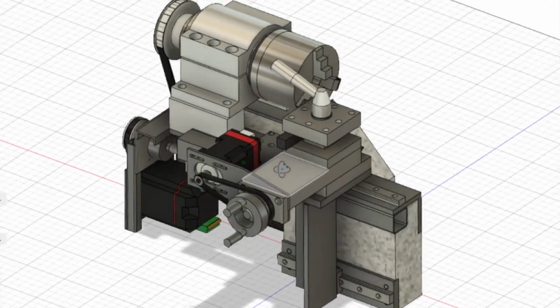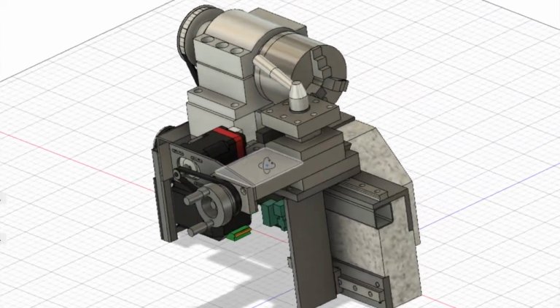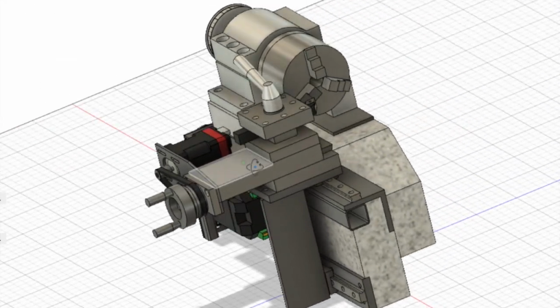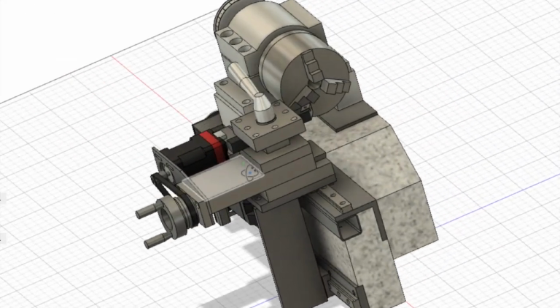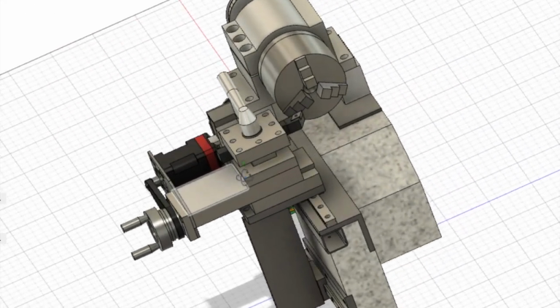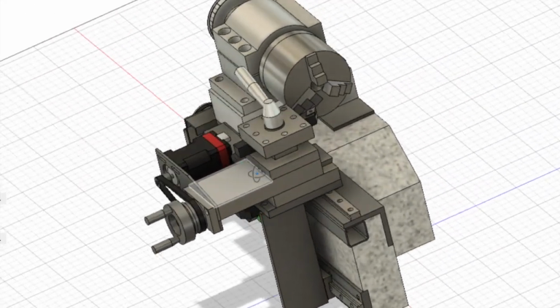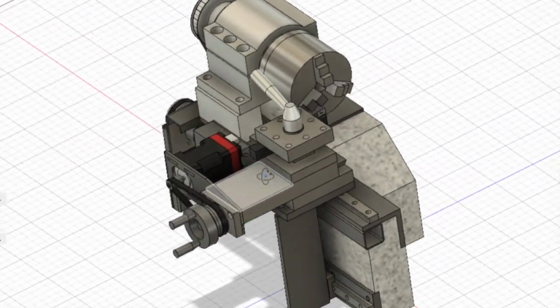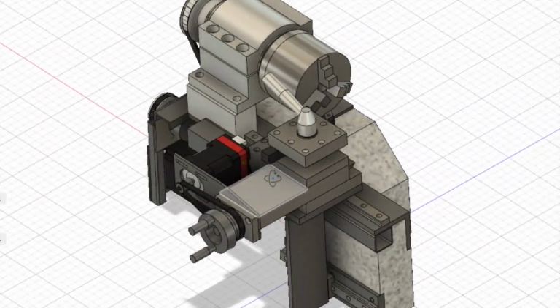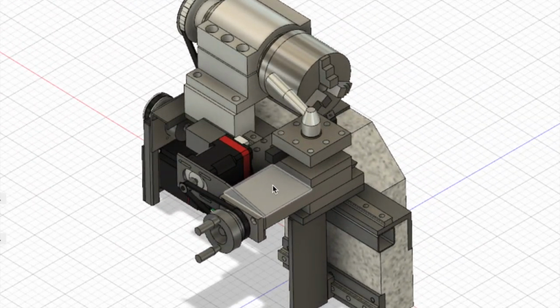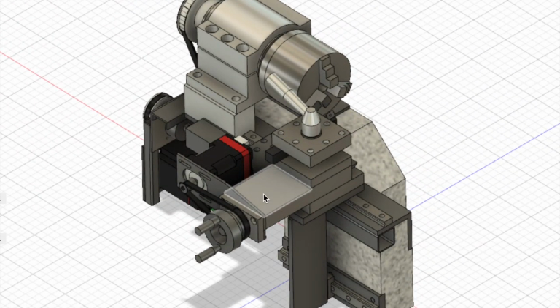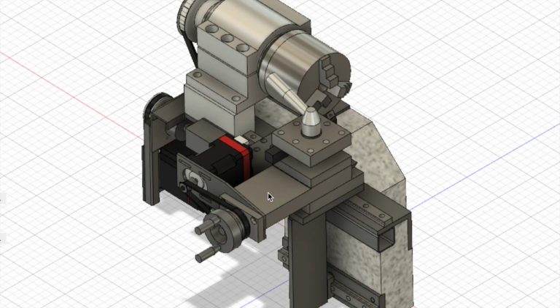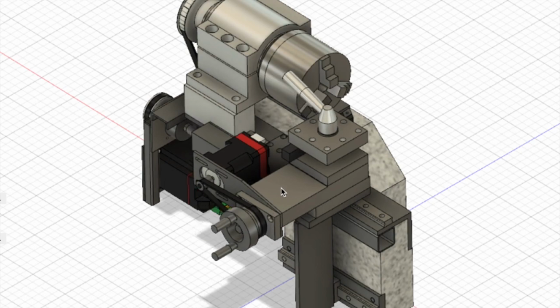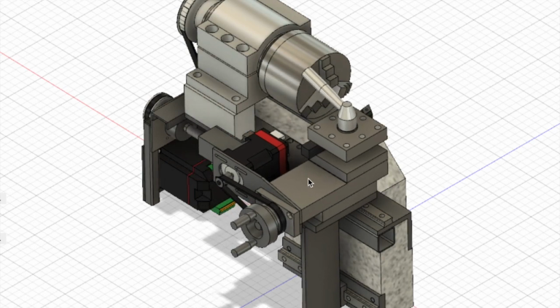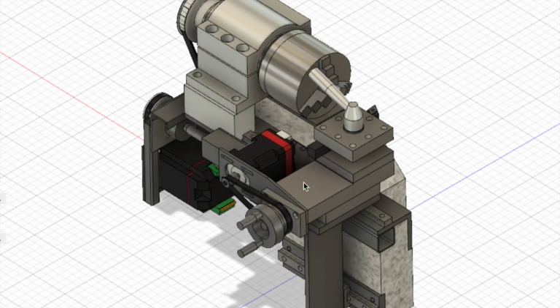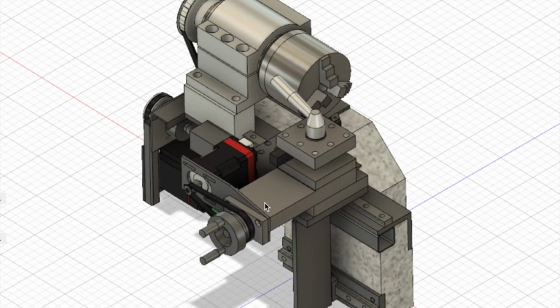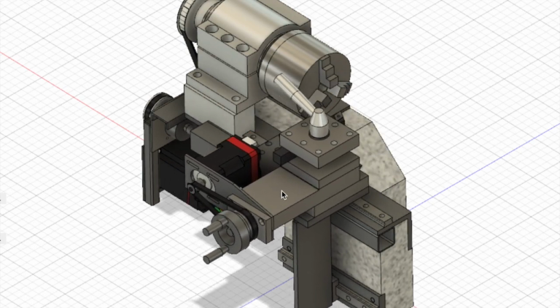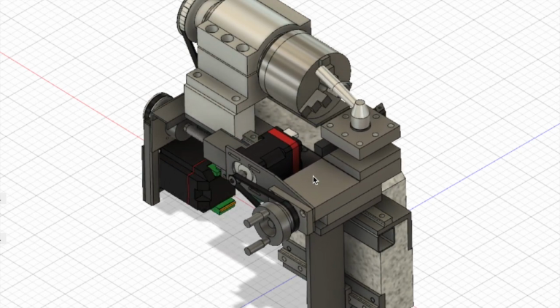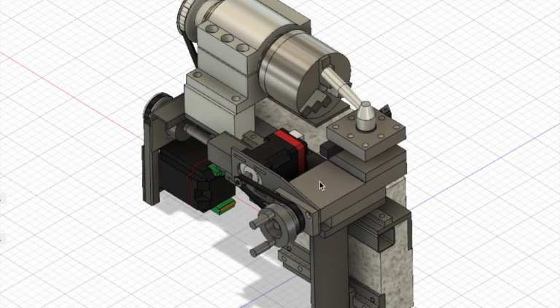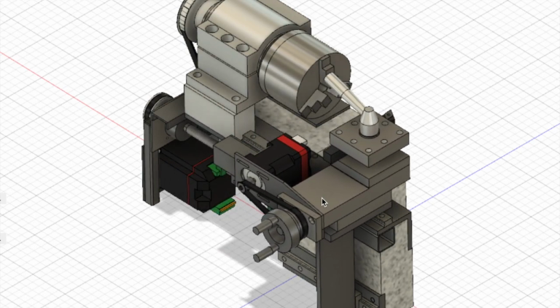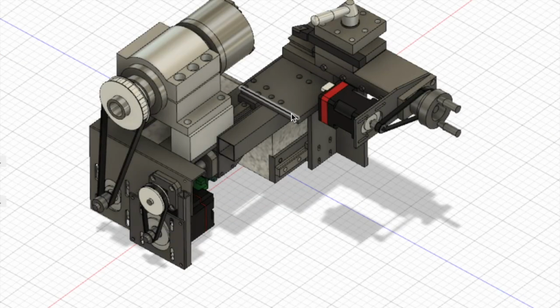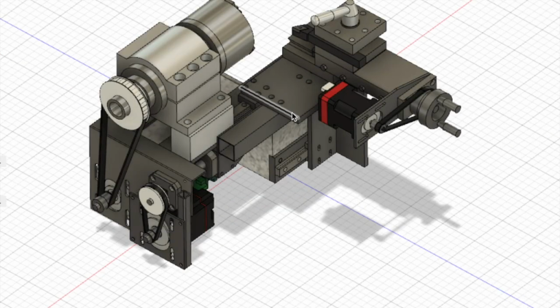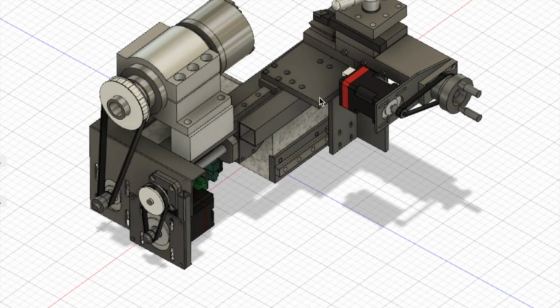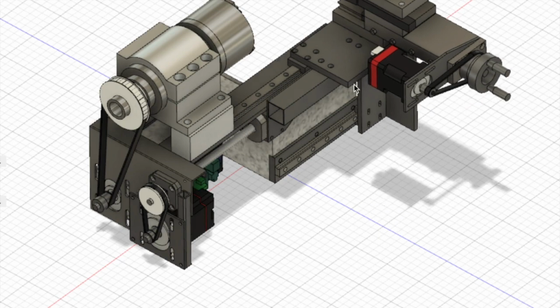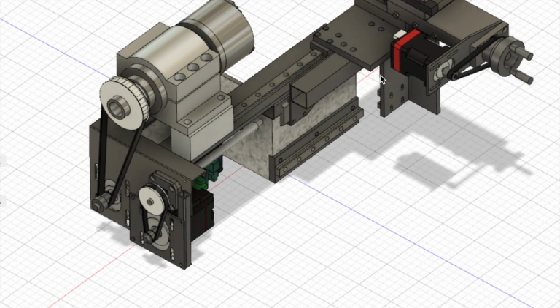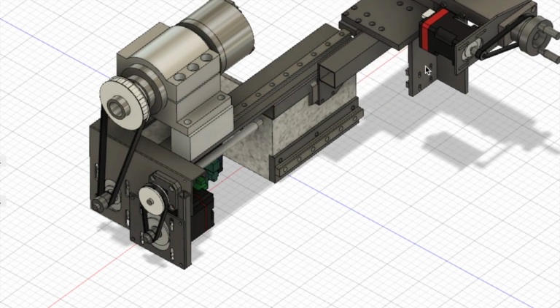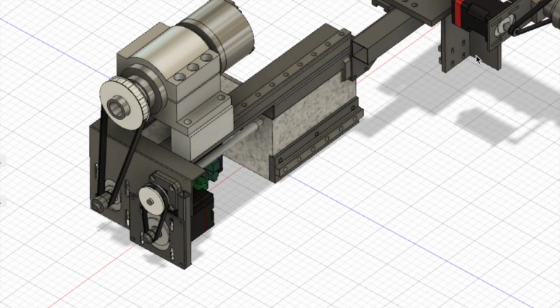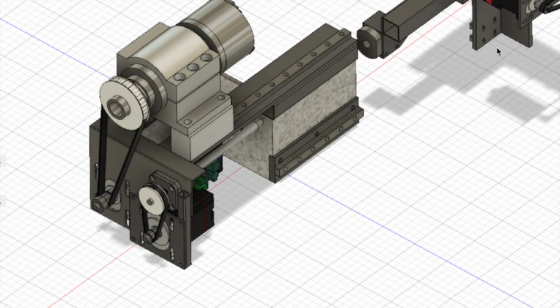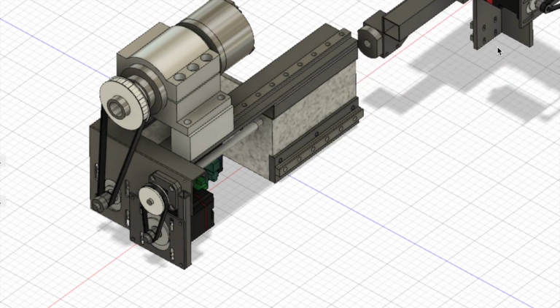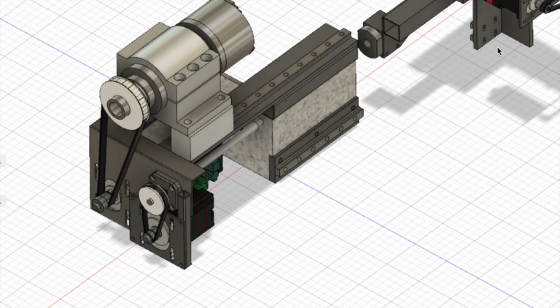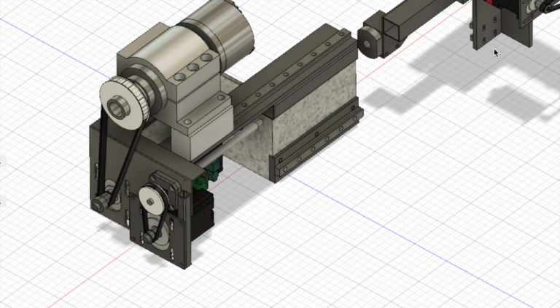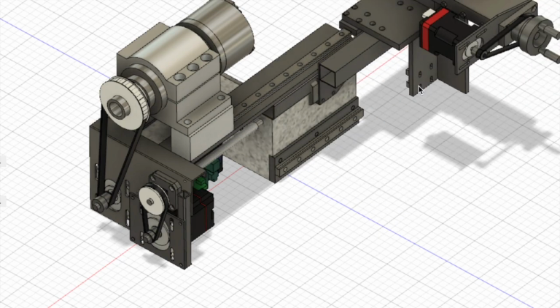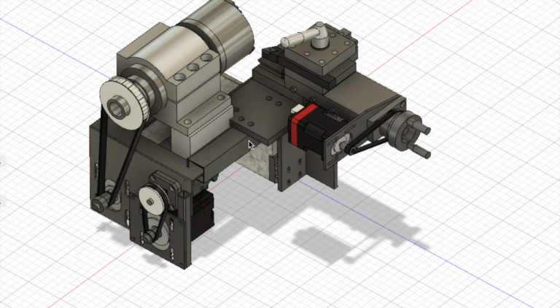Hi guys, this time z-axis linear guides will be mounted on the base of this CNC lathe. If you are interested in this CNC lathe, please watch the previous videos.